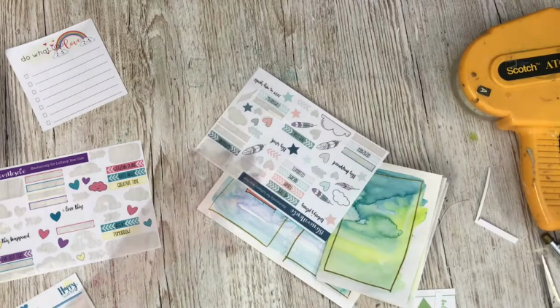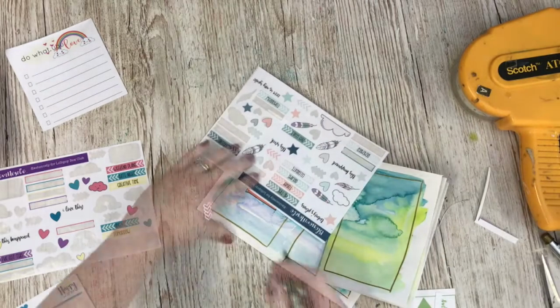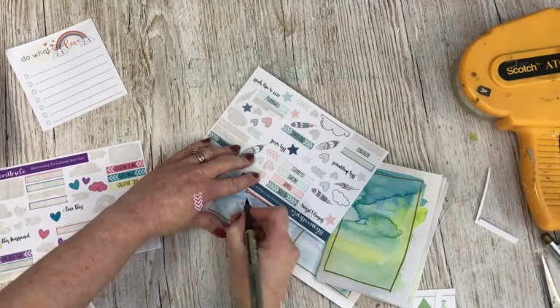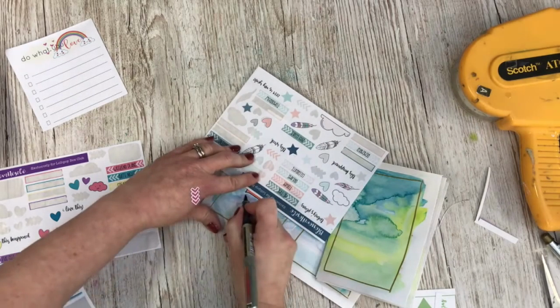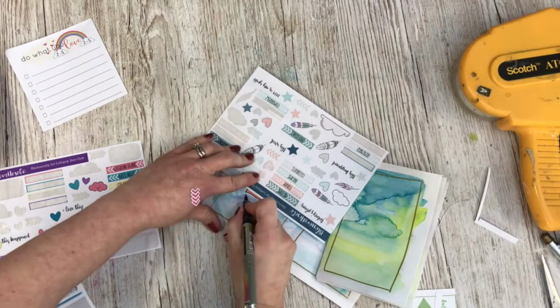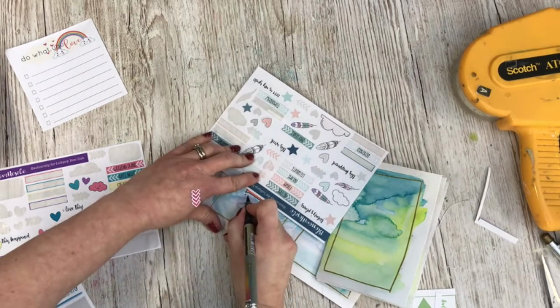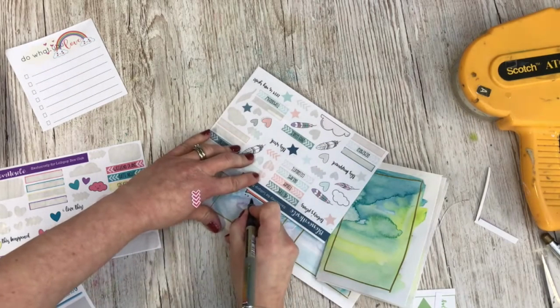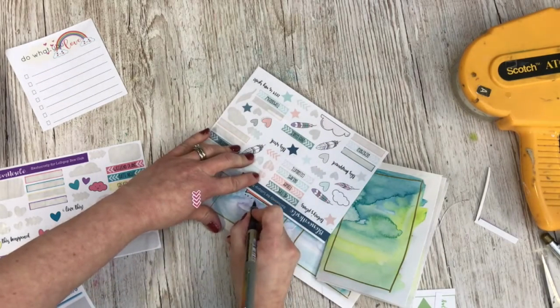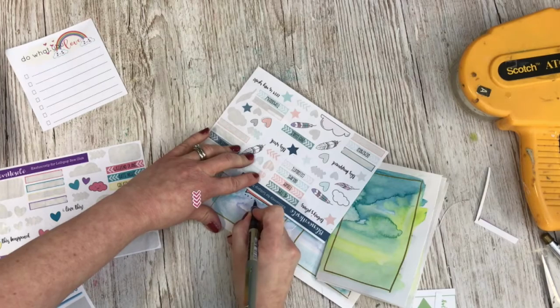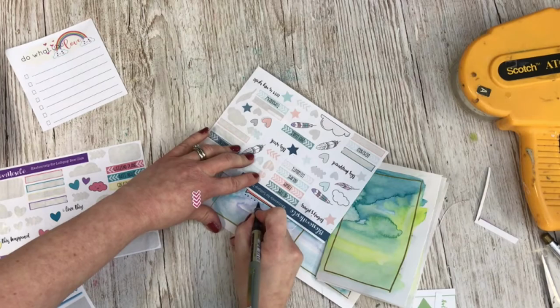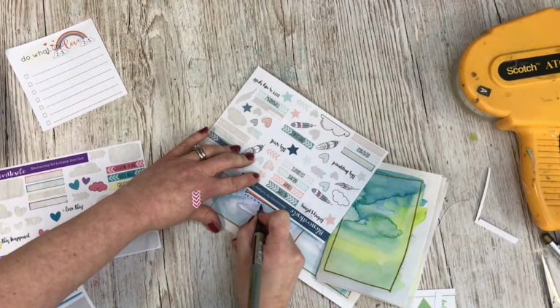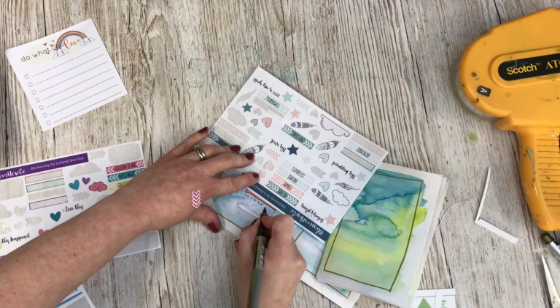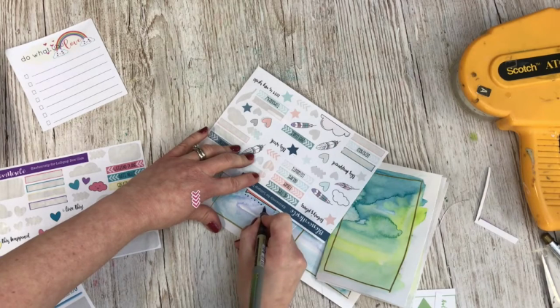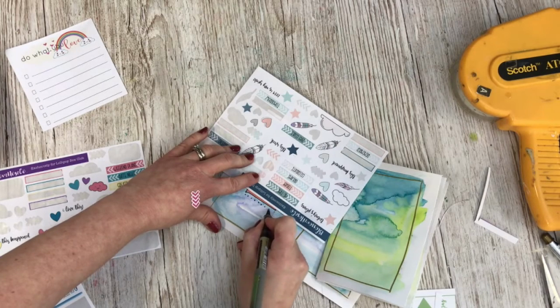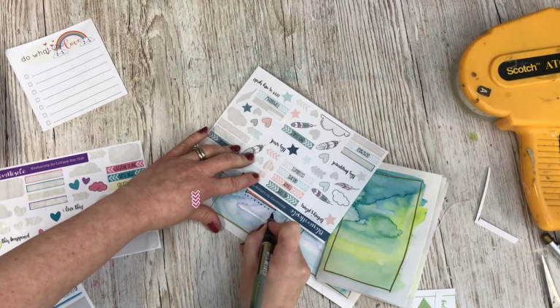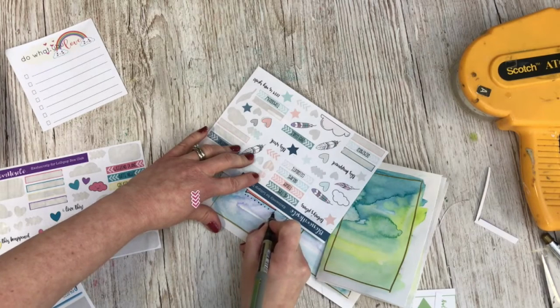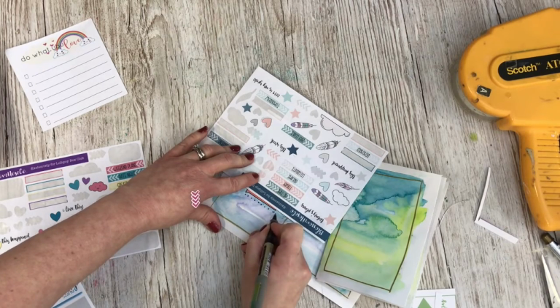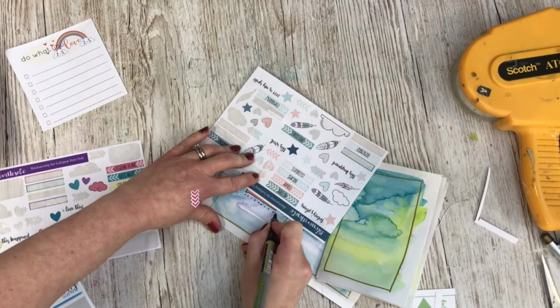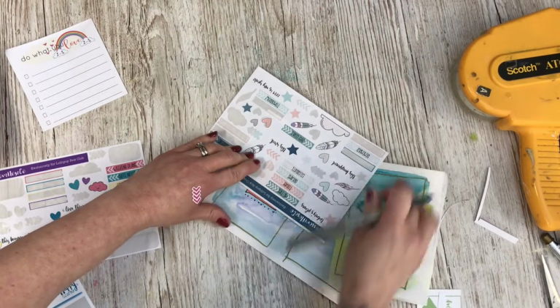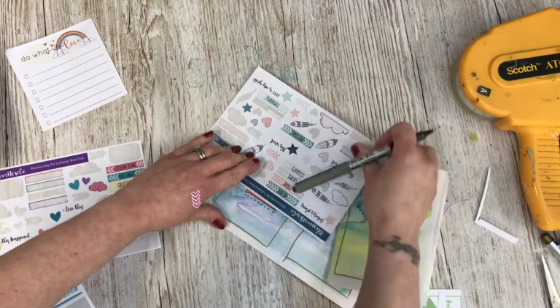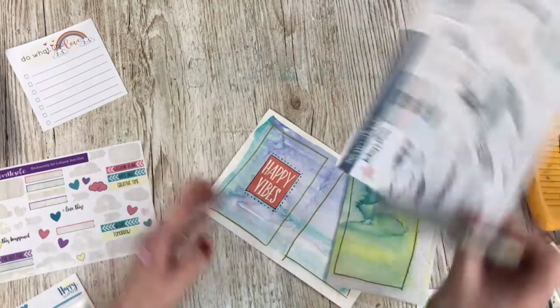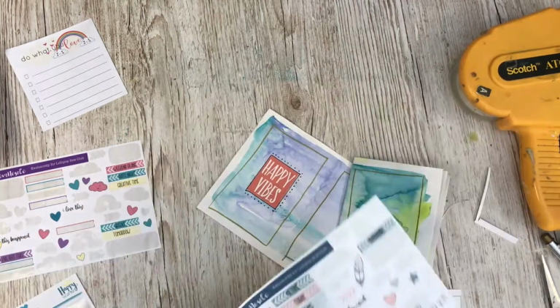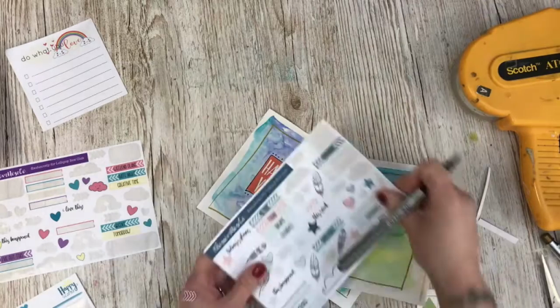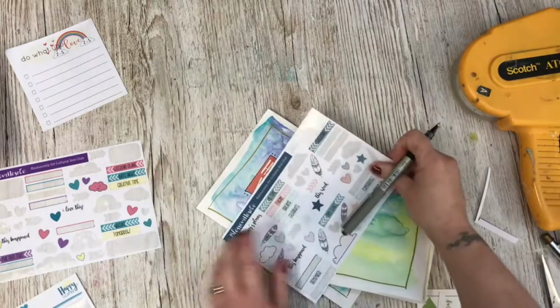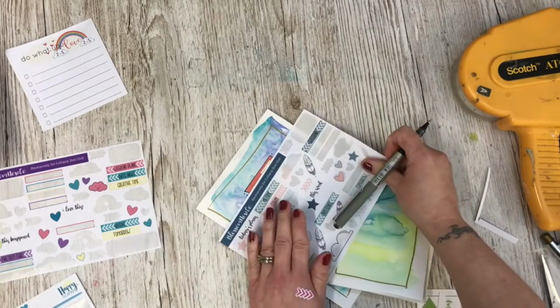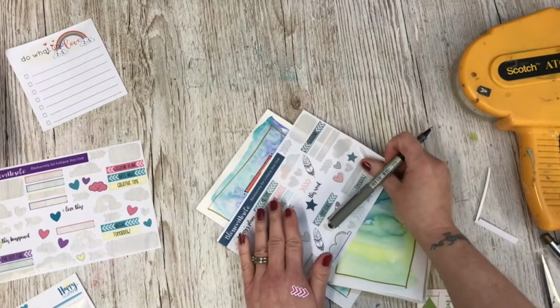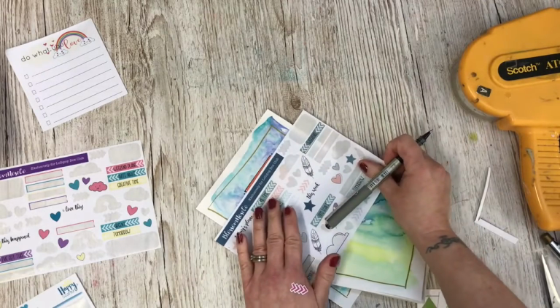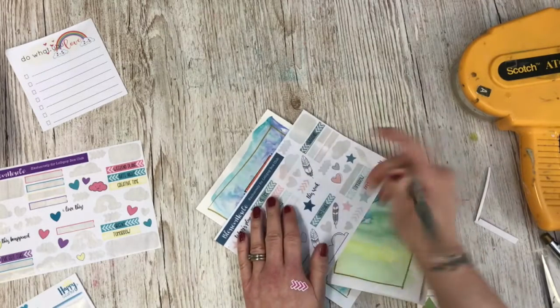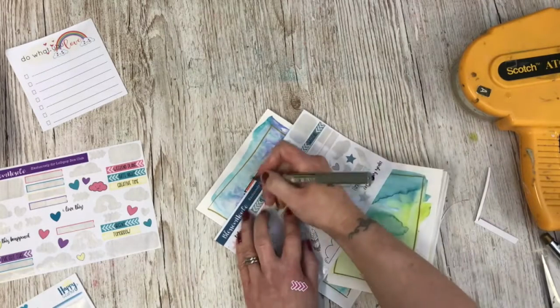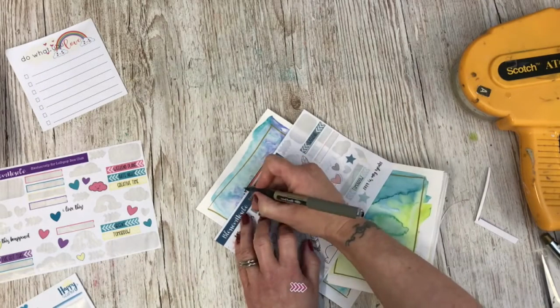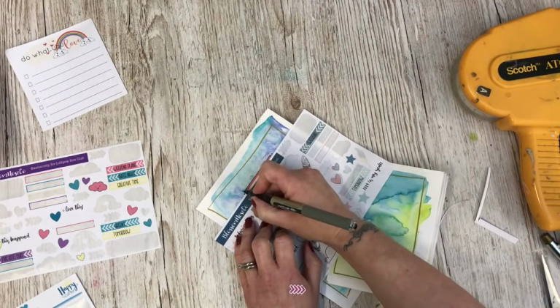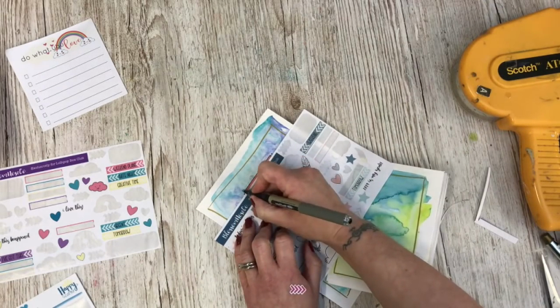Little tip: try and cover up if you've got wet ink — I've just smudged mine a little bit. Try and cover it up so you don't smudge it with your hand.